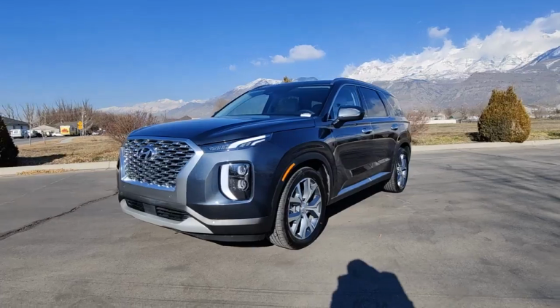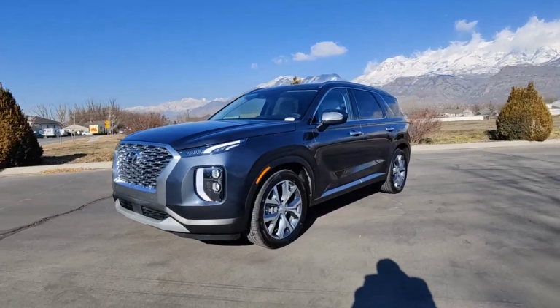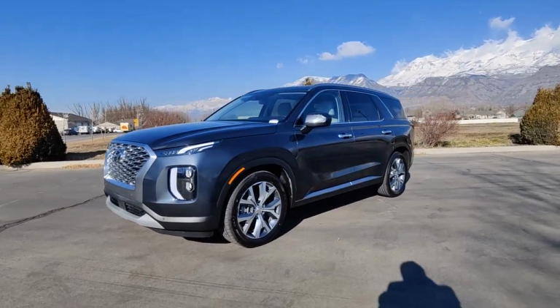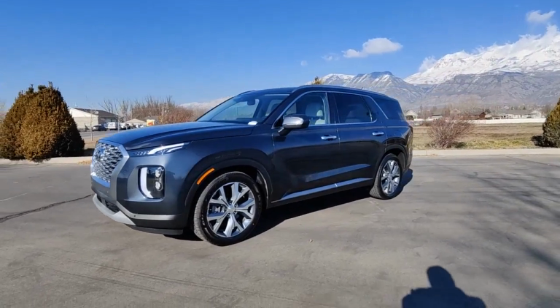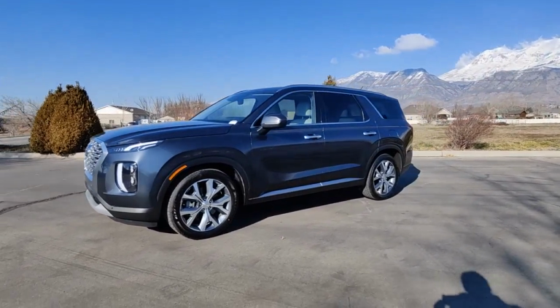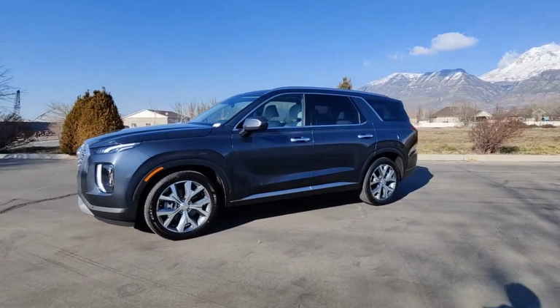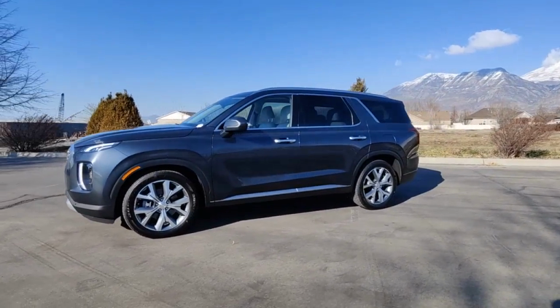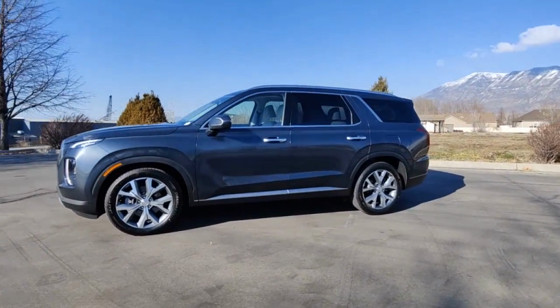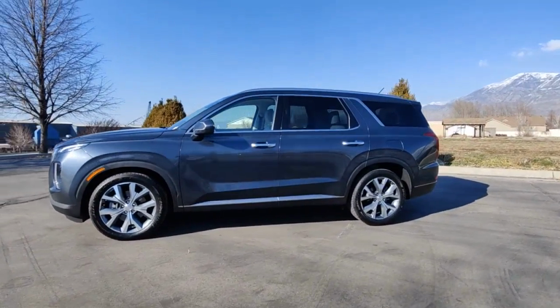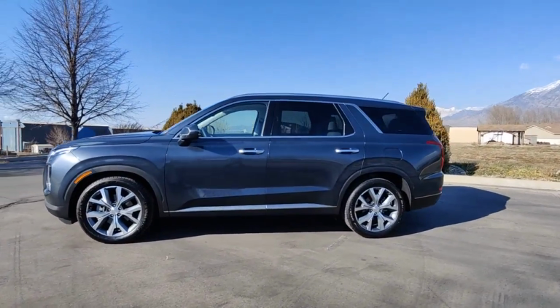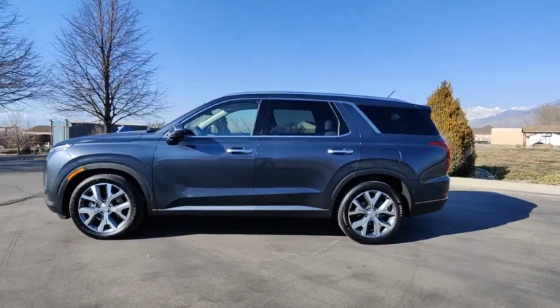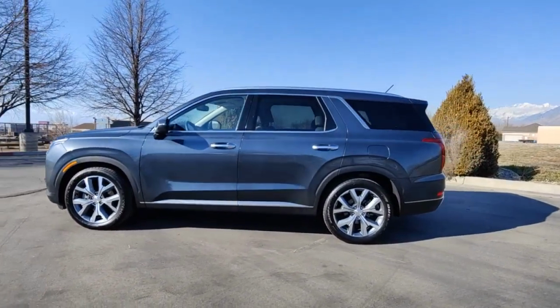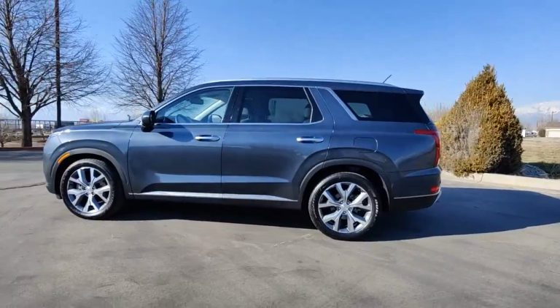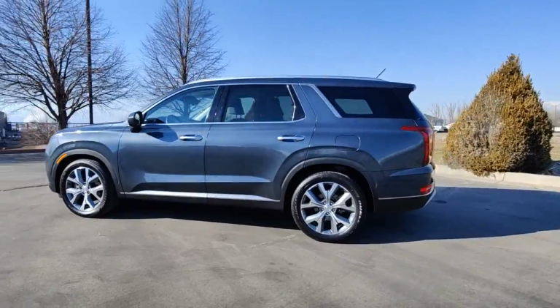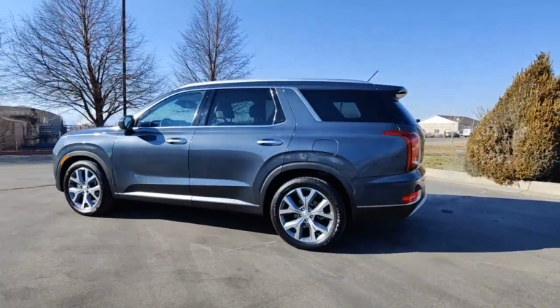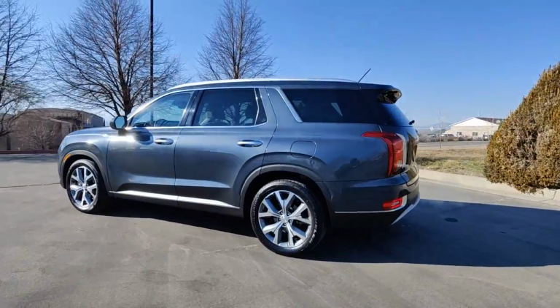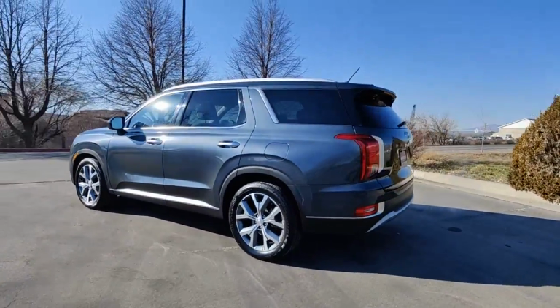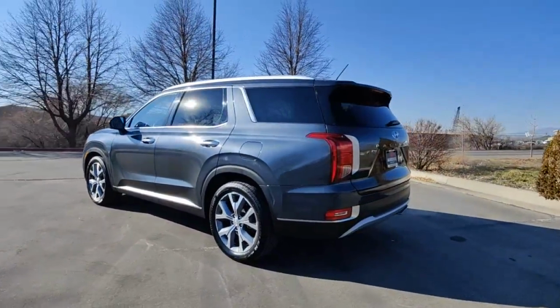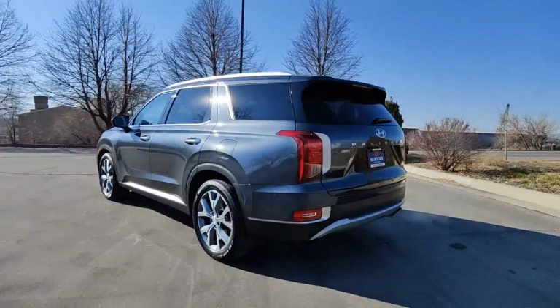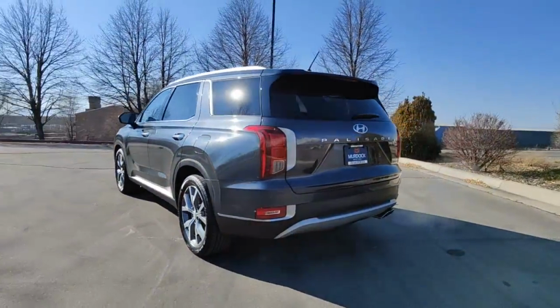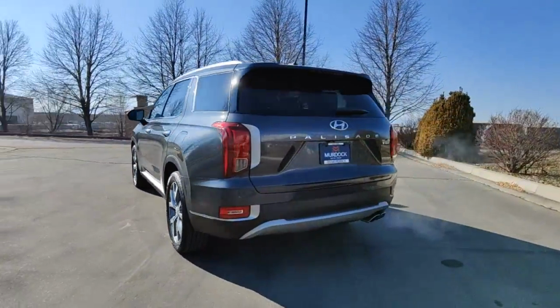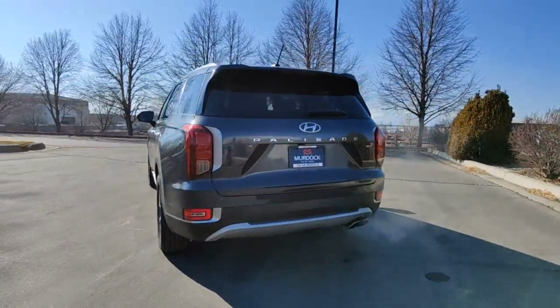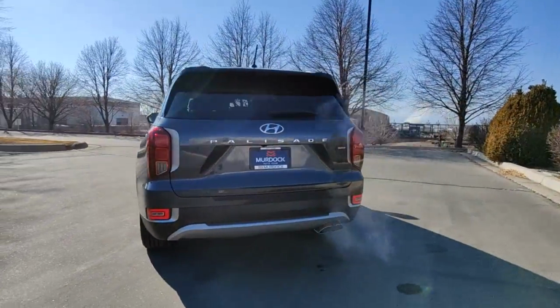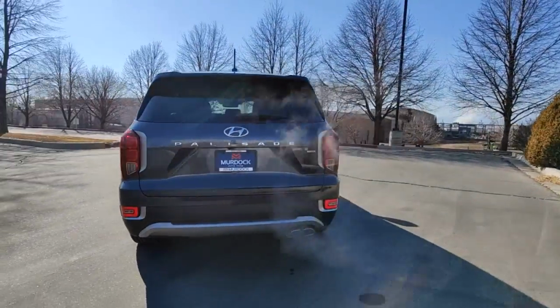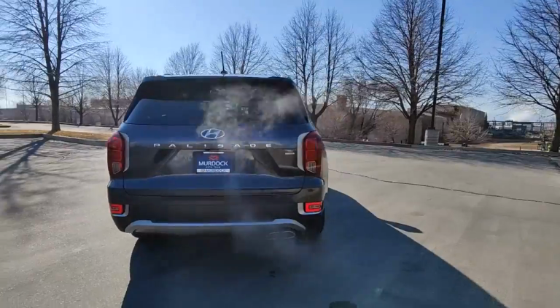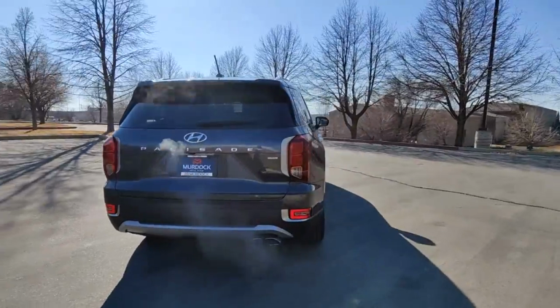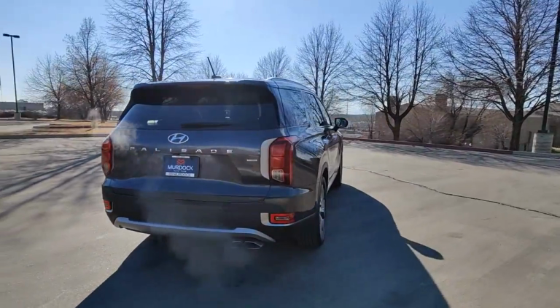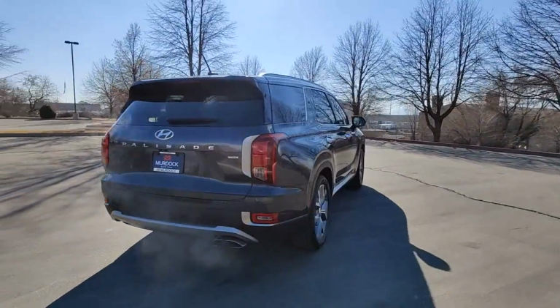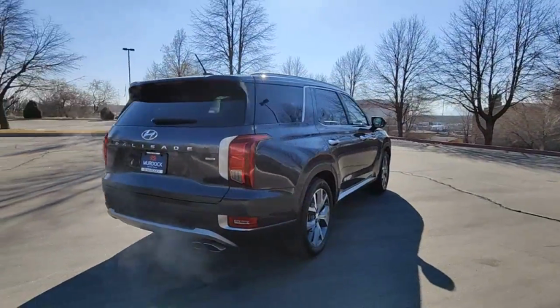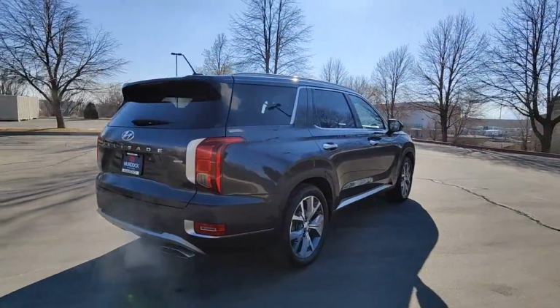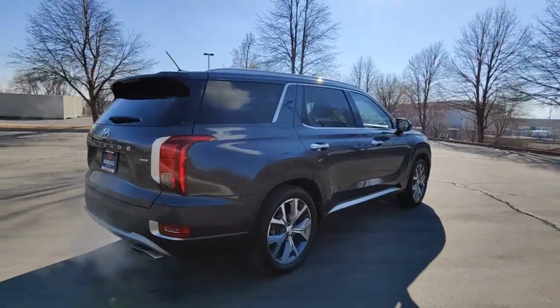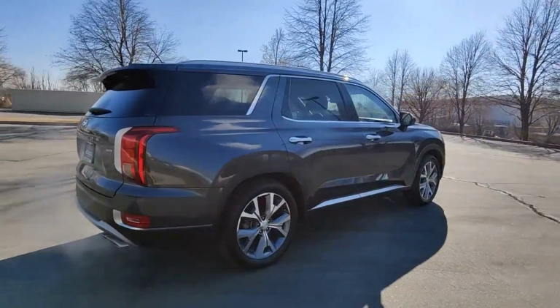Get into the 2020 Hyundai Palisade. With less than 25,000 miles on the odometer, this vehicle provides excellent value. Style, space, and performance are yours in this well-equipped Palisade.